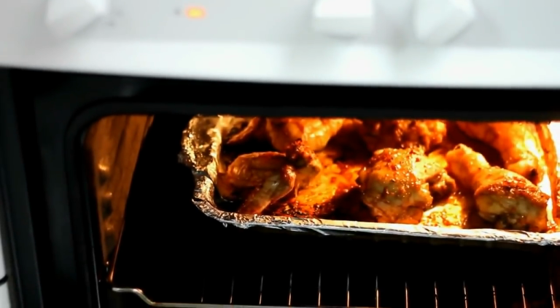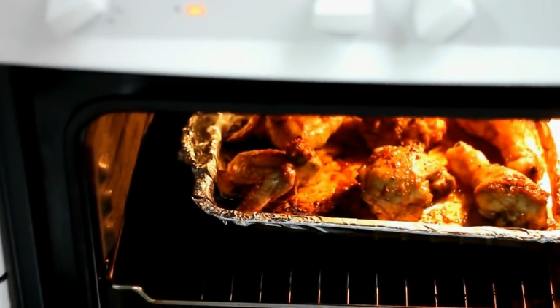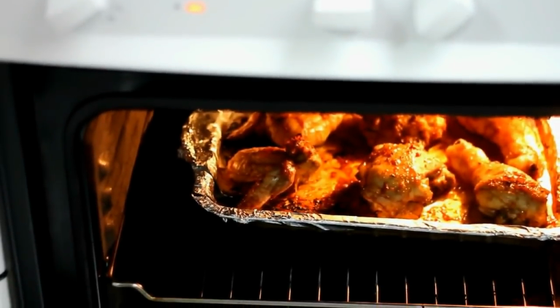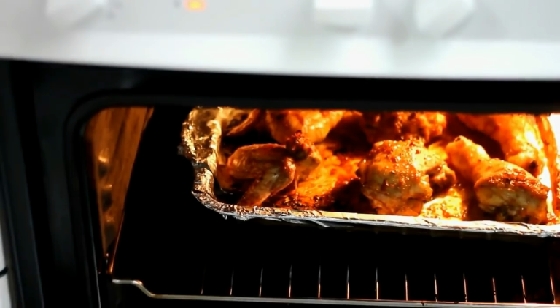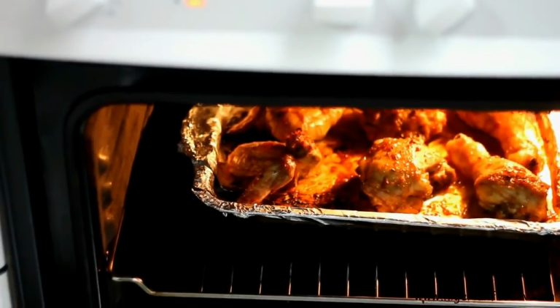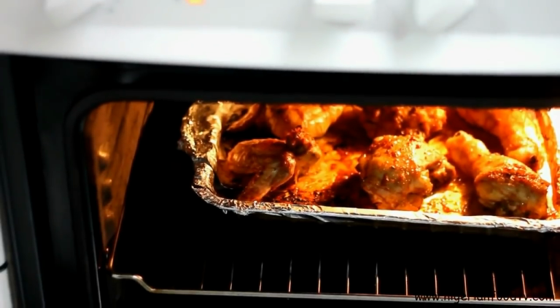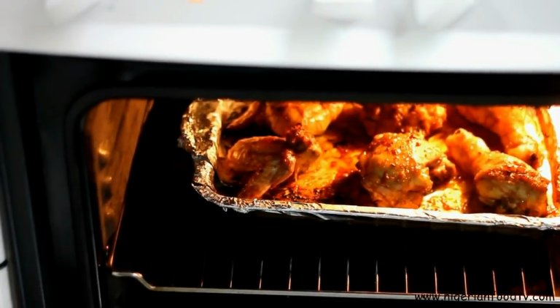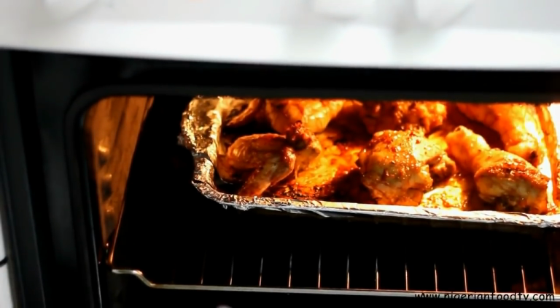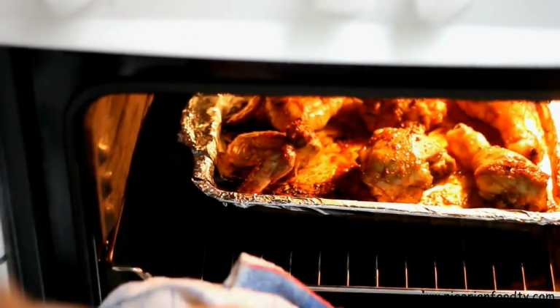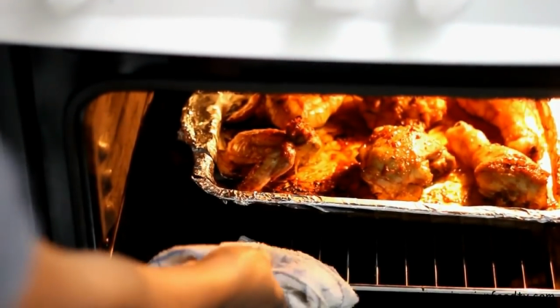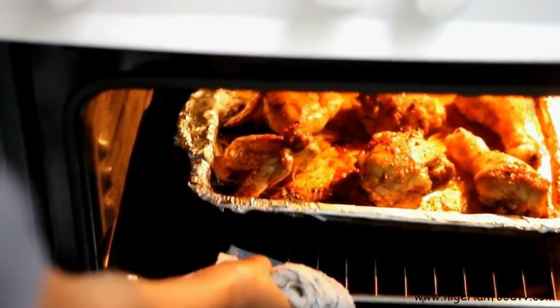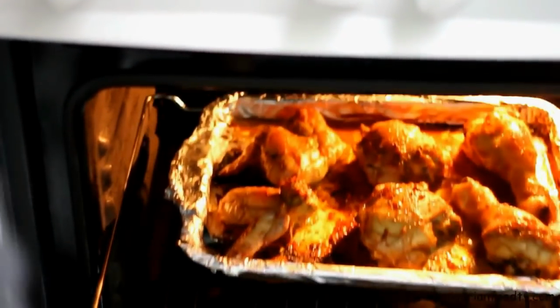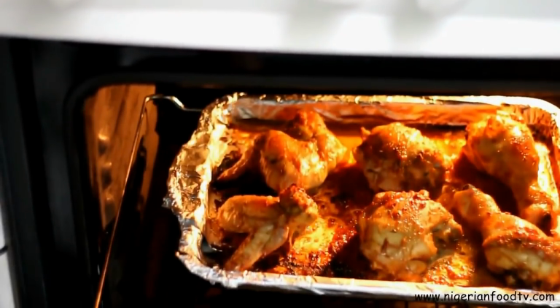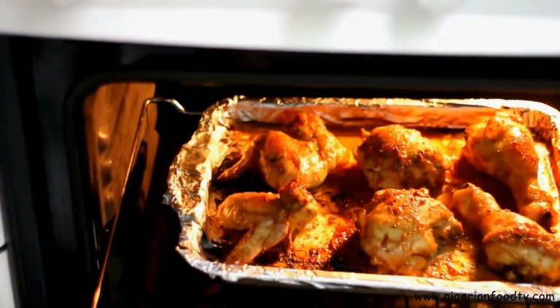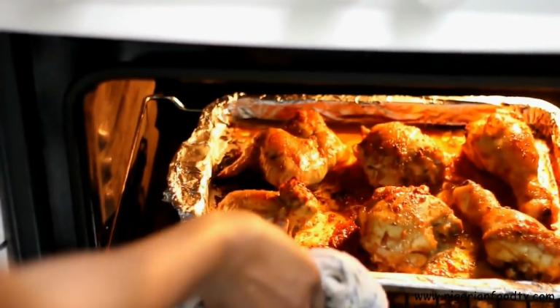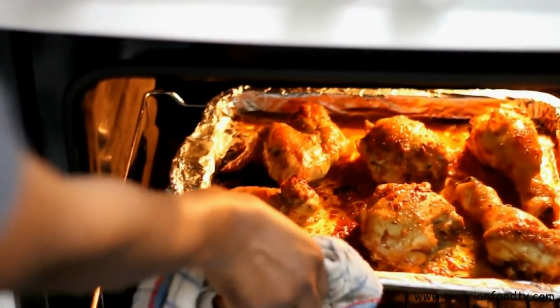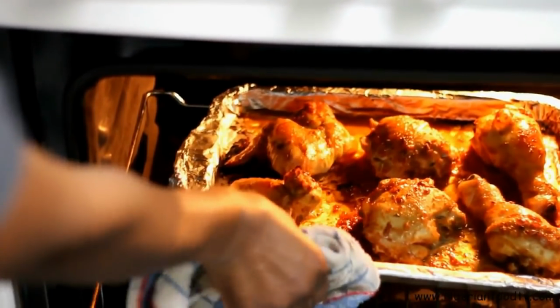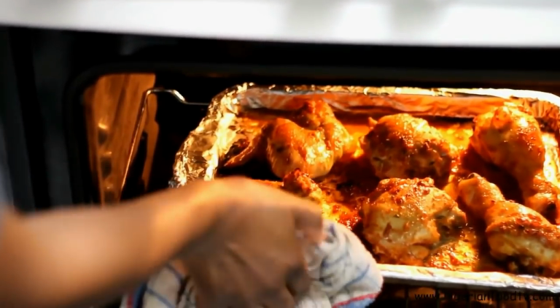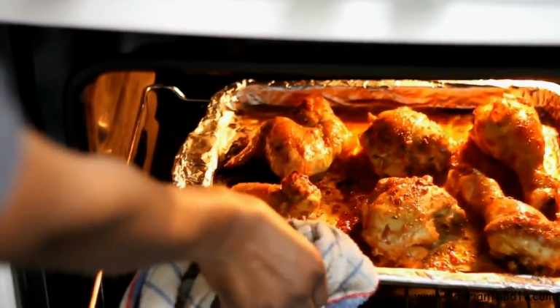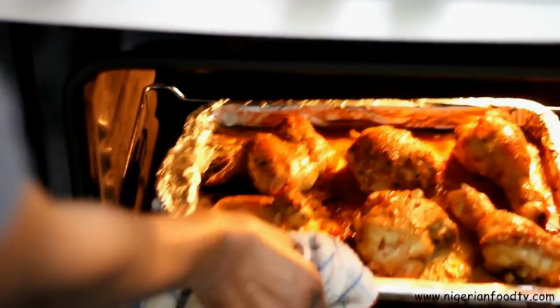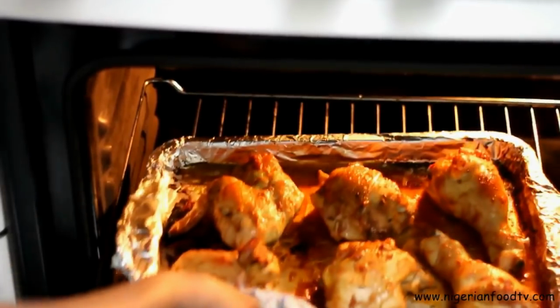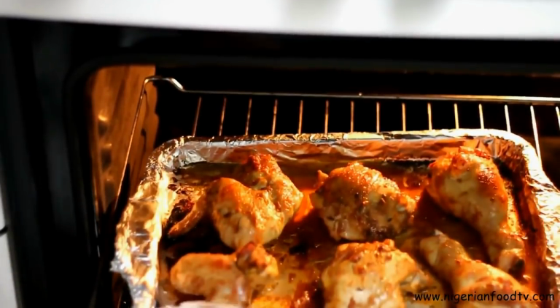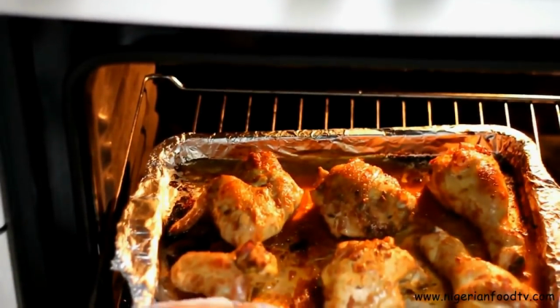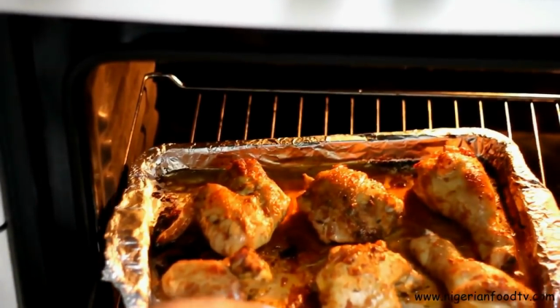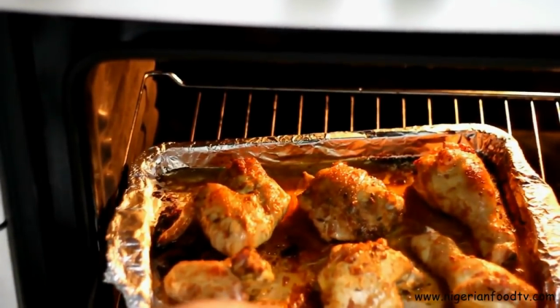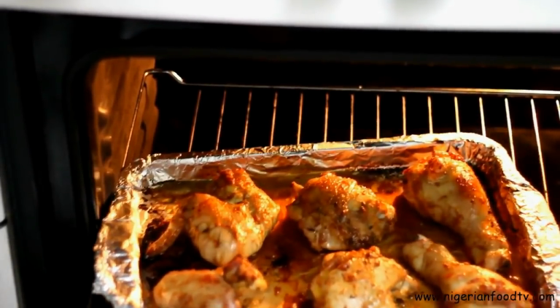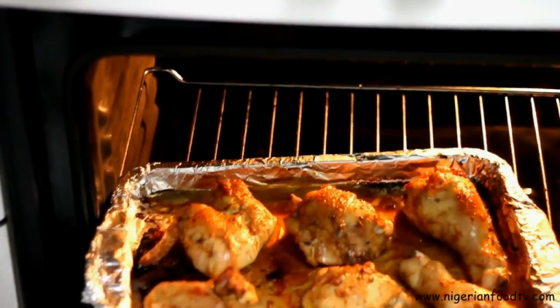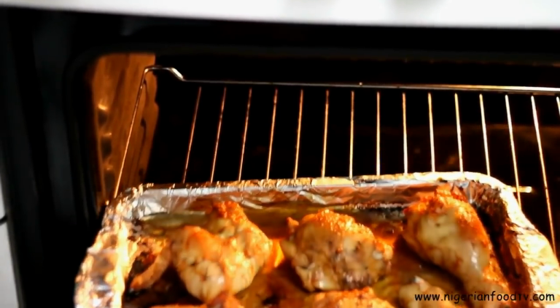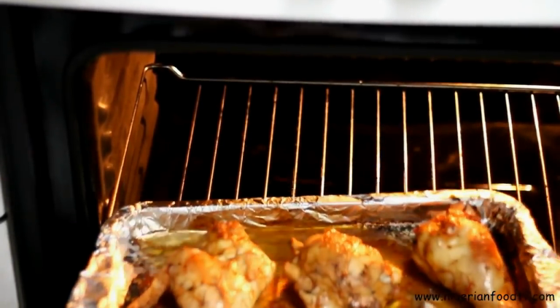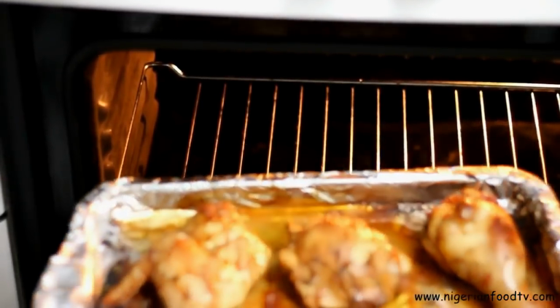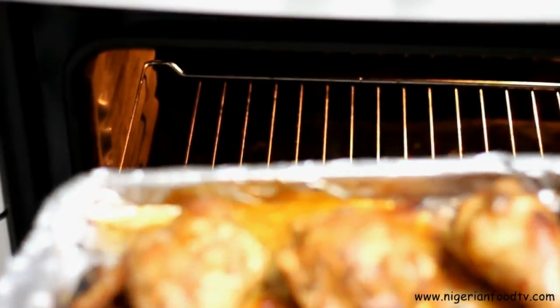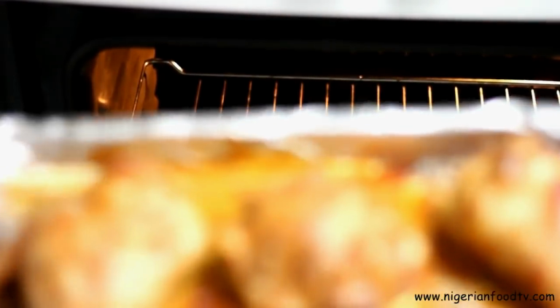After 20 minutes, take the chicken out of the oven, turn it over to the other side and pop it back into the oven for 10 minutes so that the other side will cook evenly.